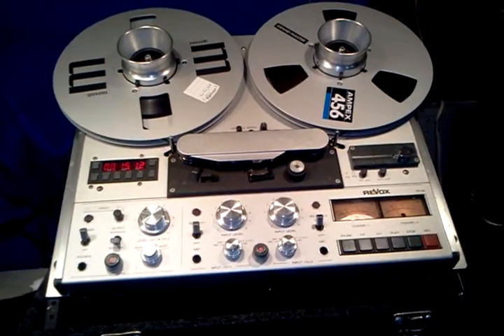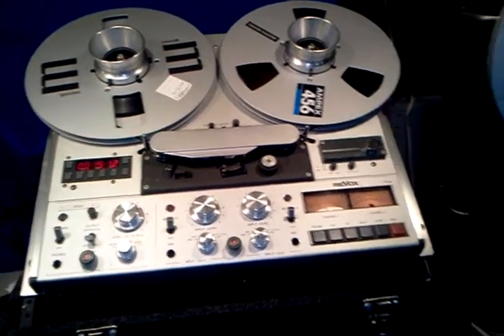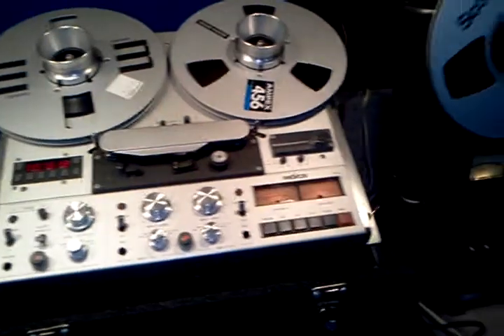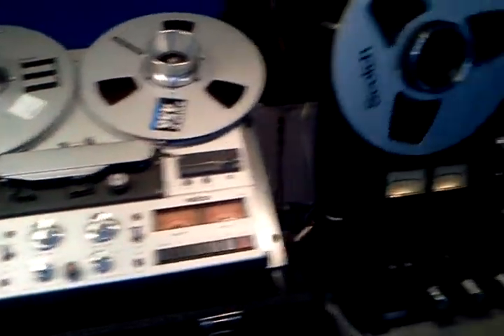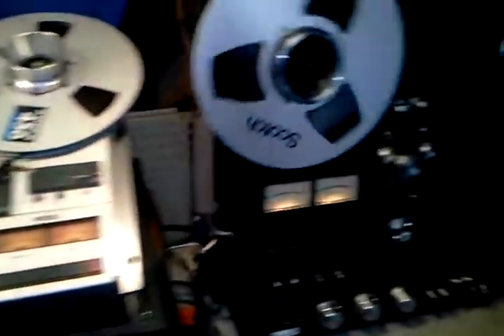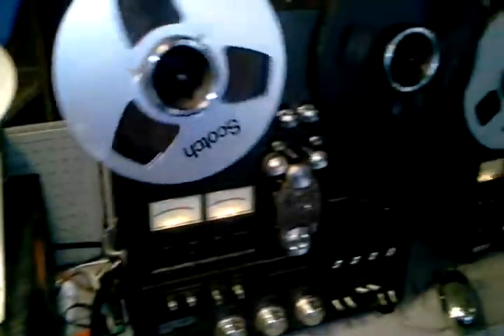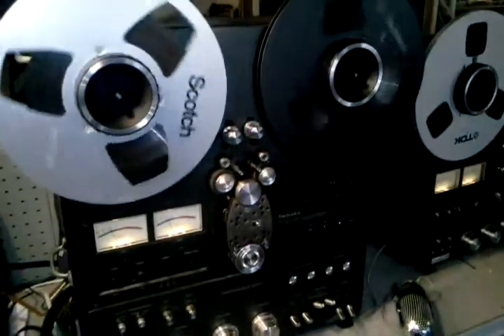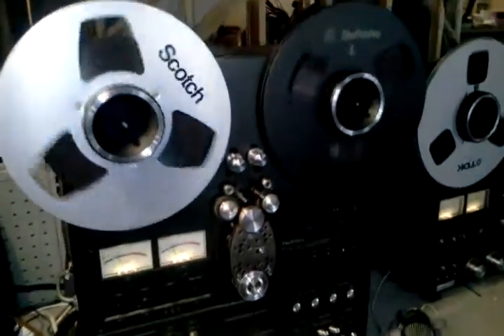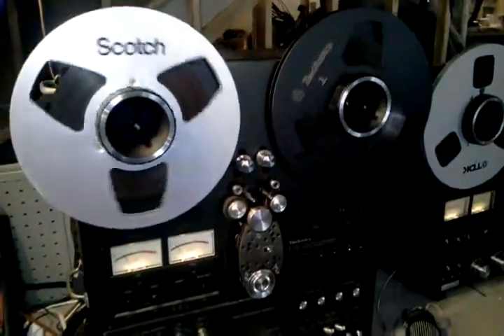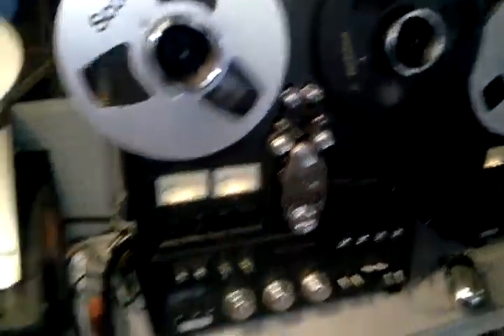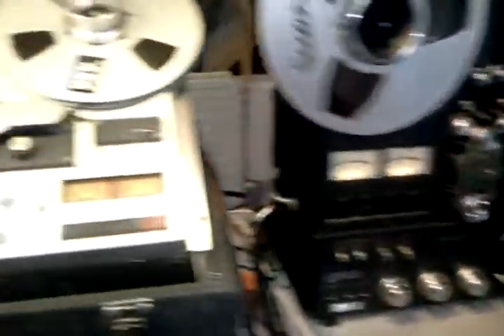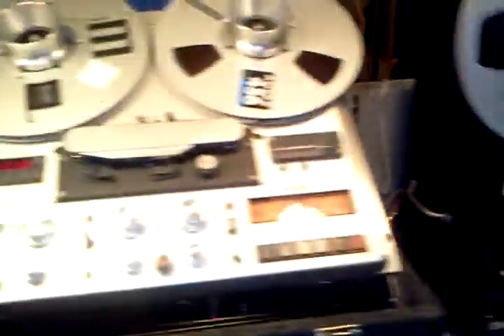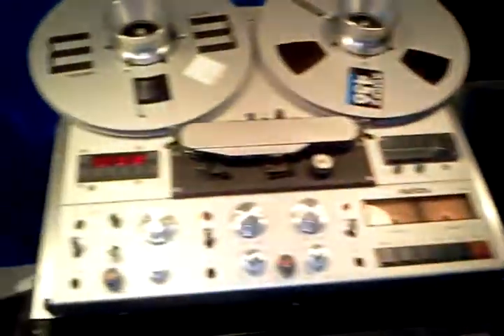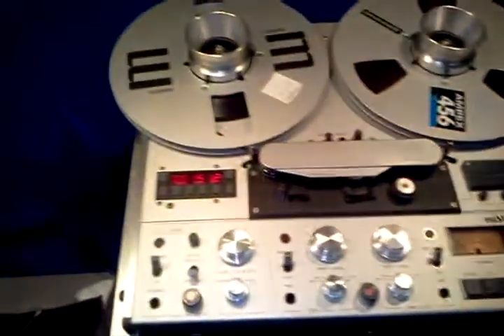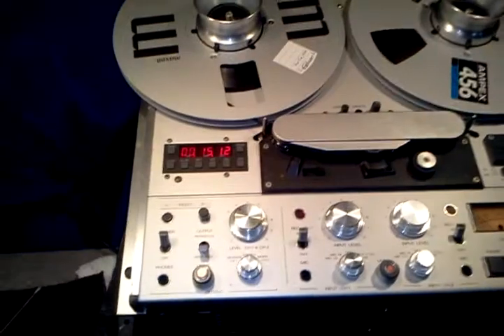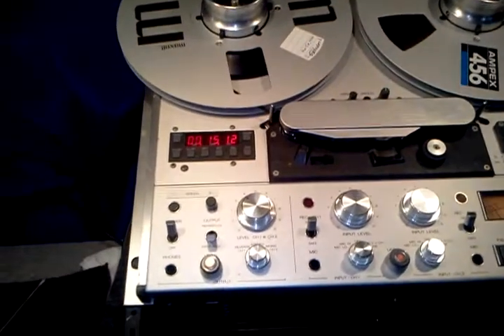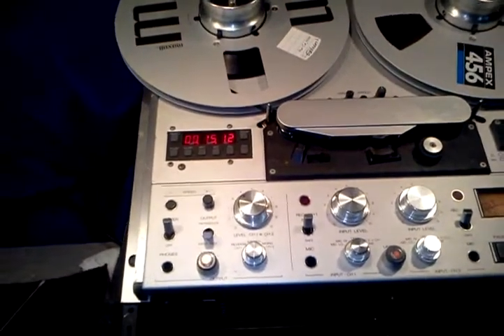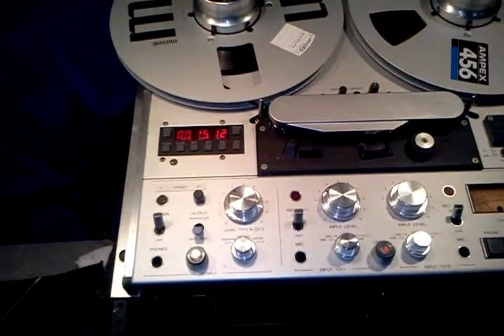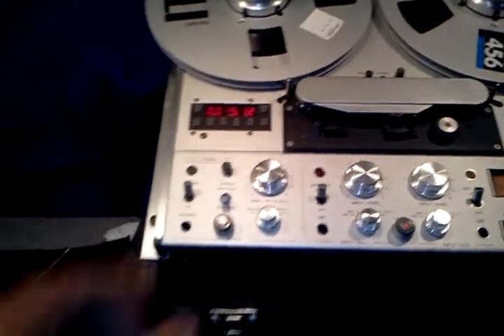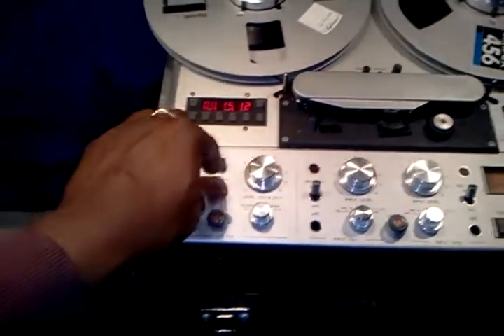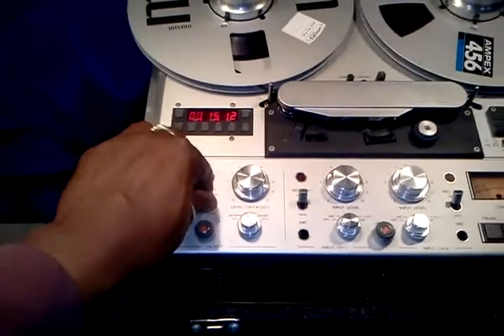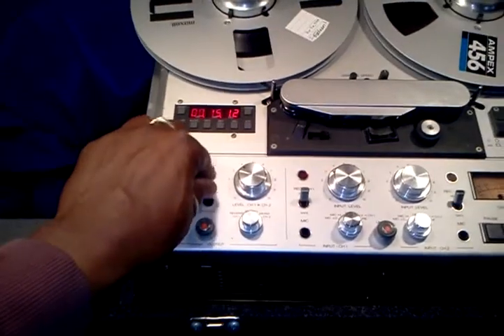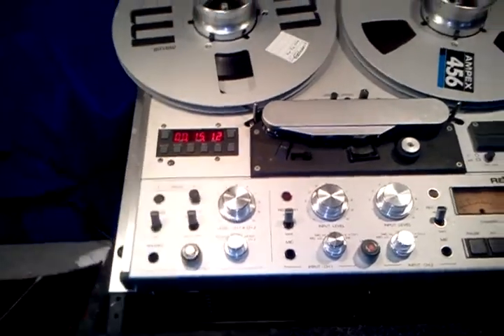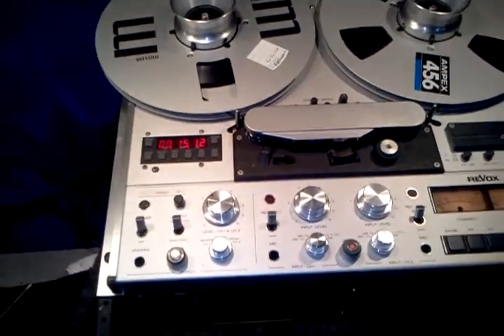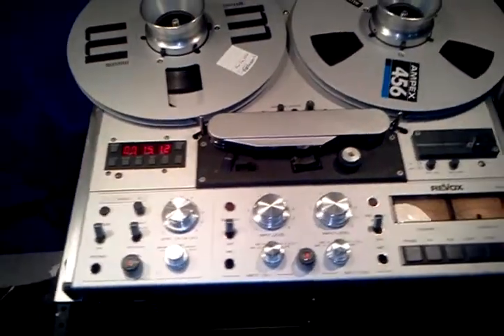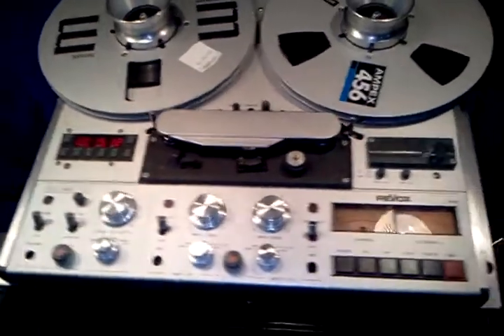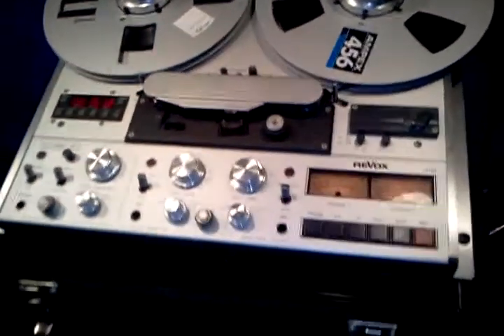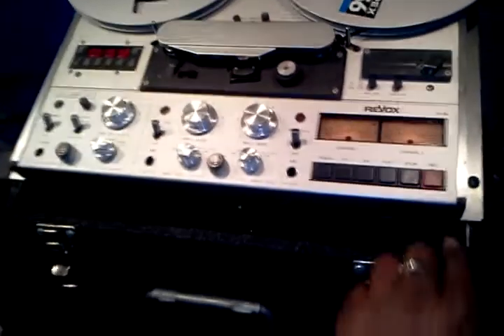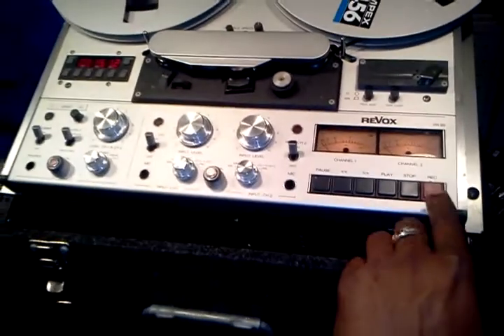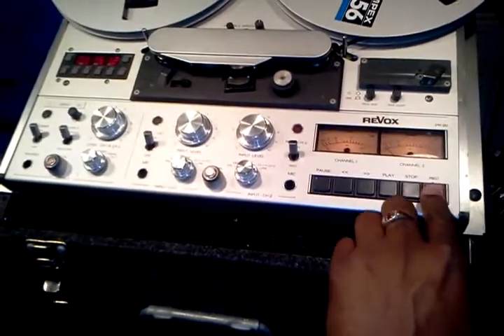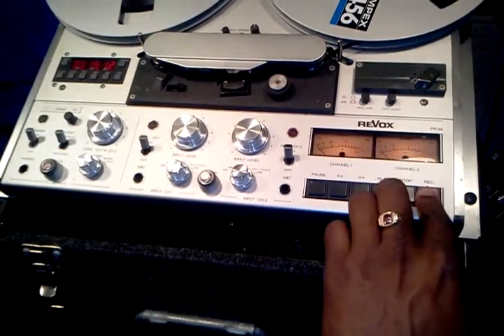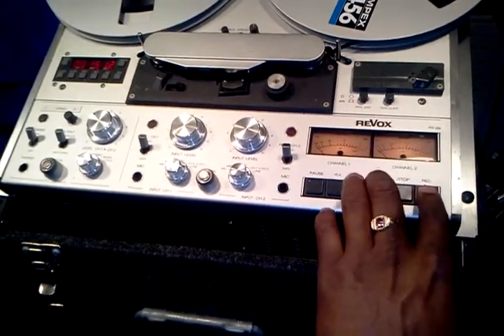Right now we're monitoring another reel-to-reel through the tape source switch. We'll switch it over into the tape mode and begin recording the same song we were just listening to, and listening to the tape in real time.